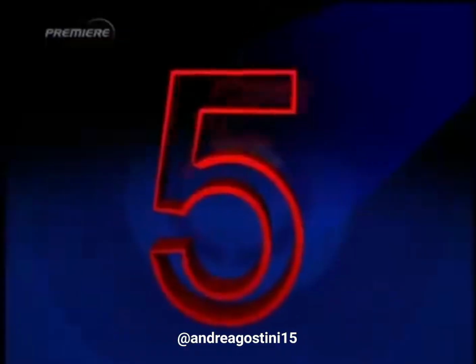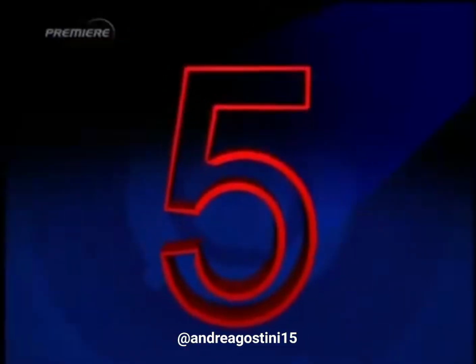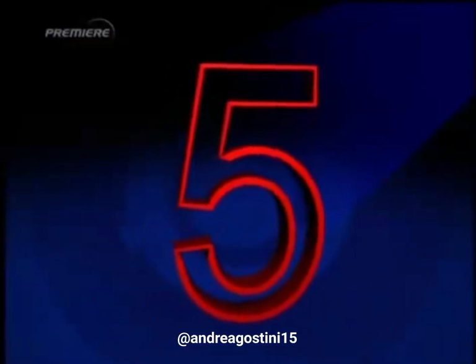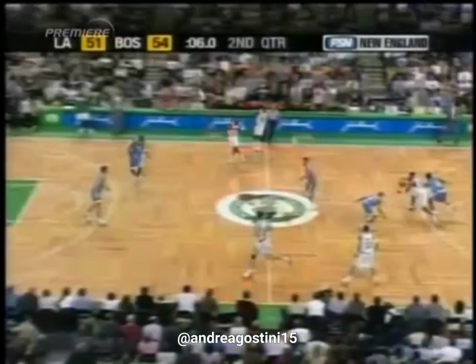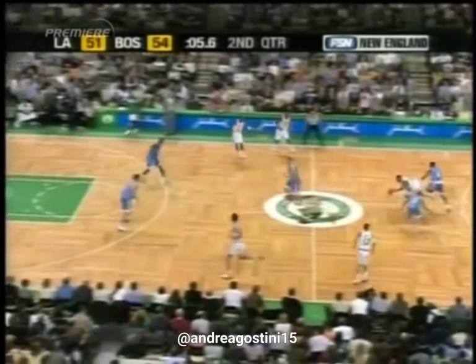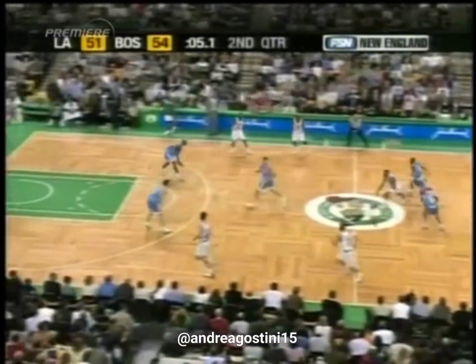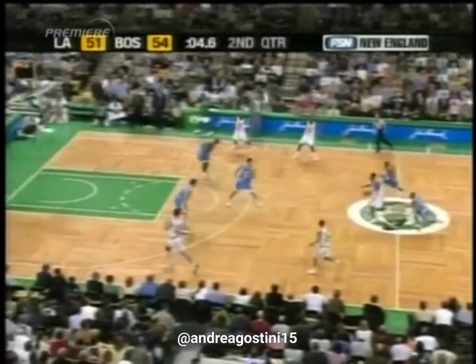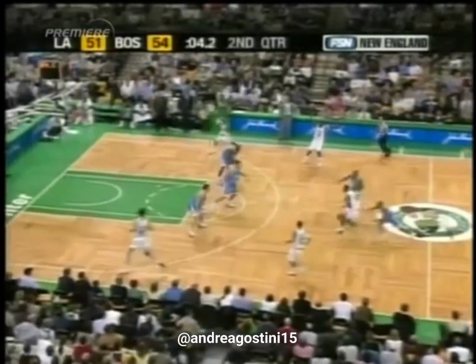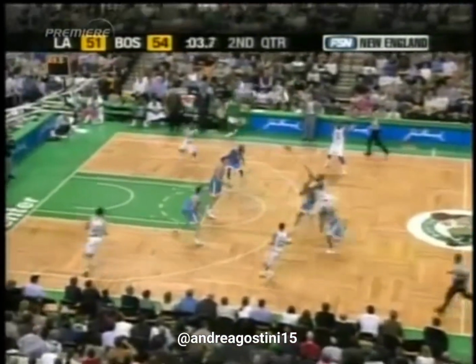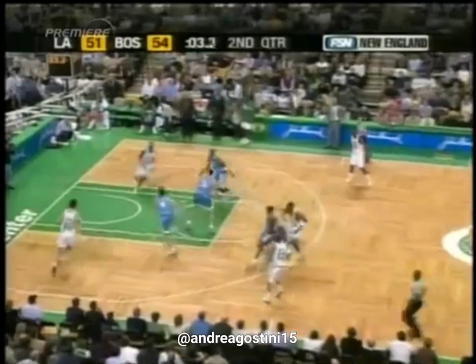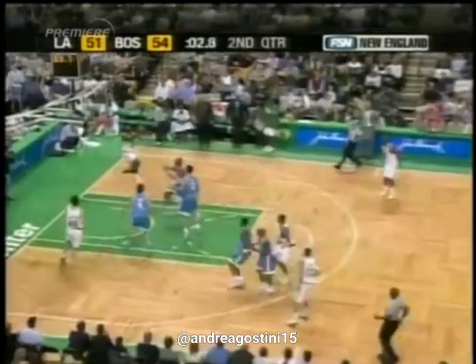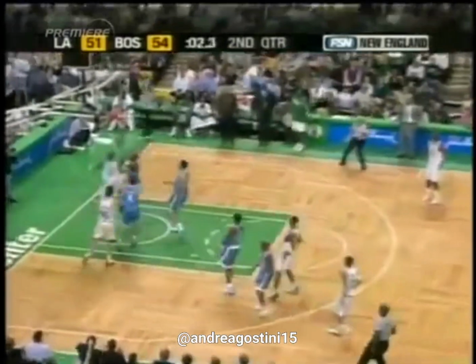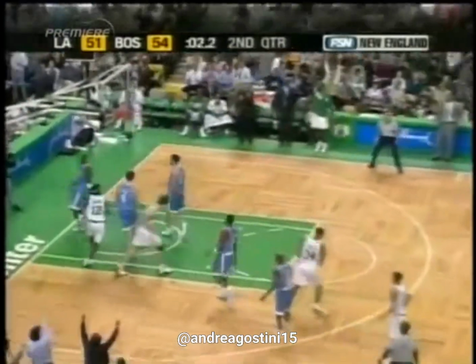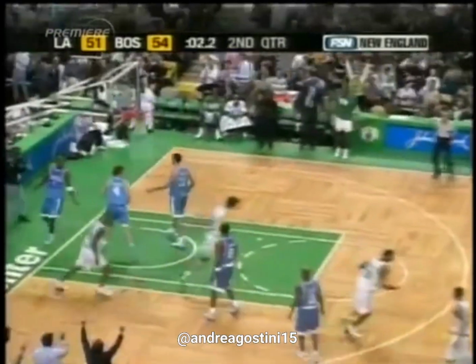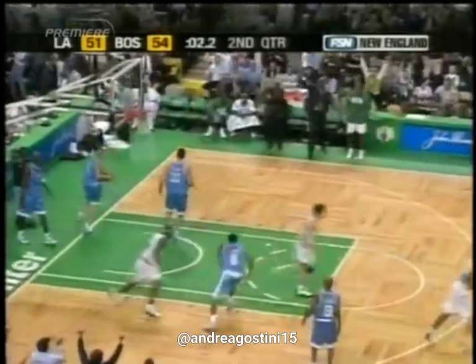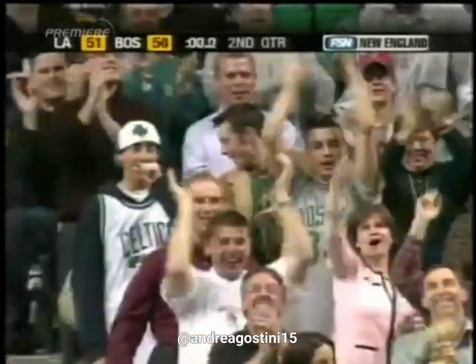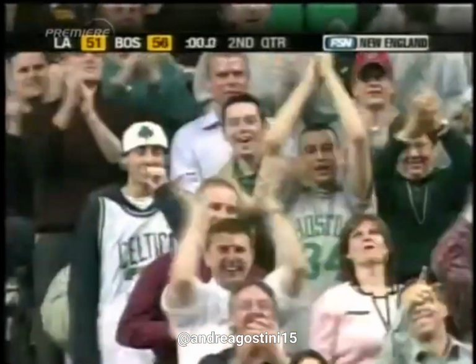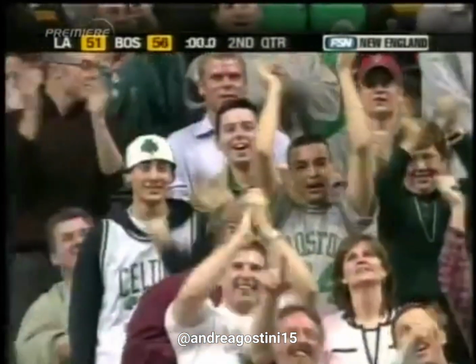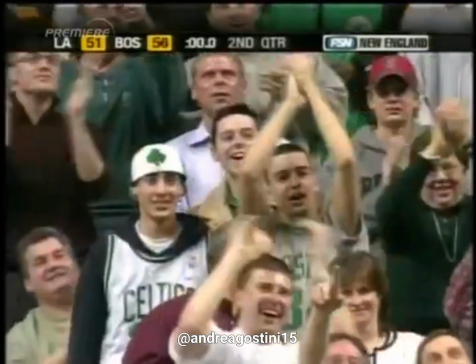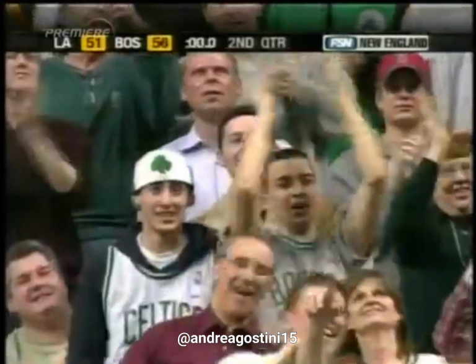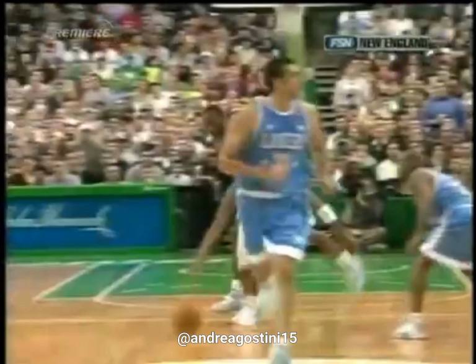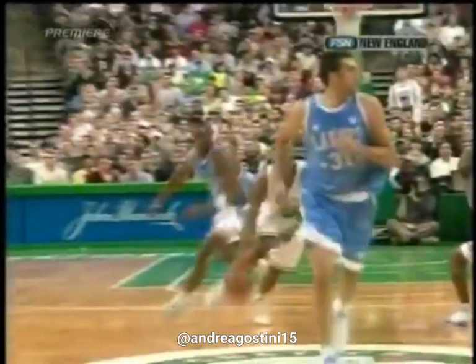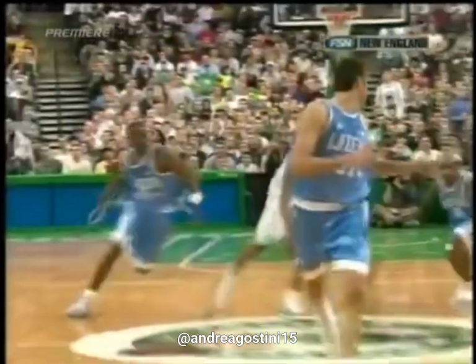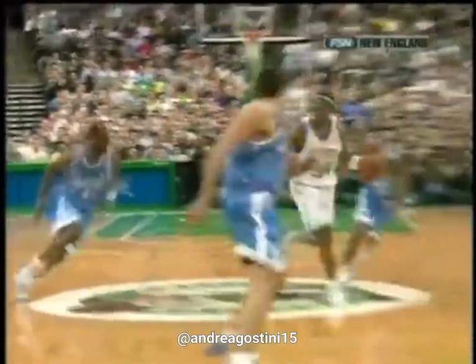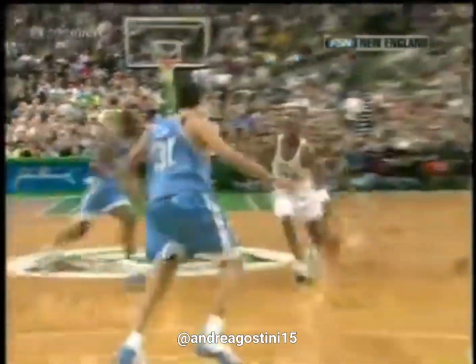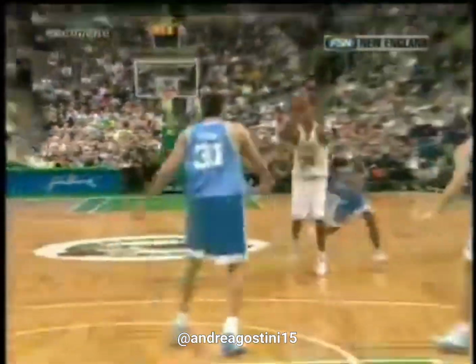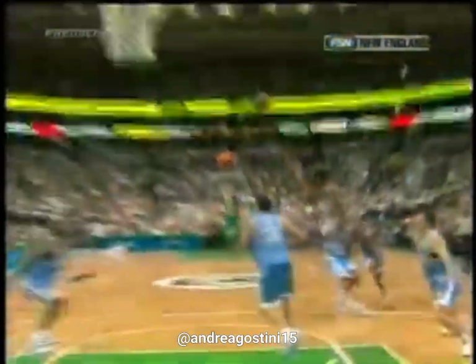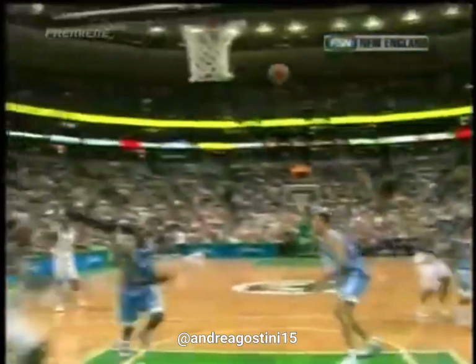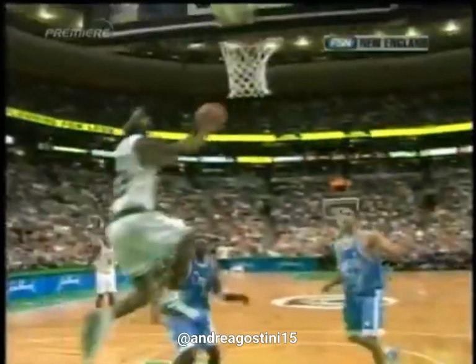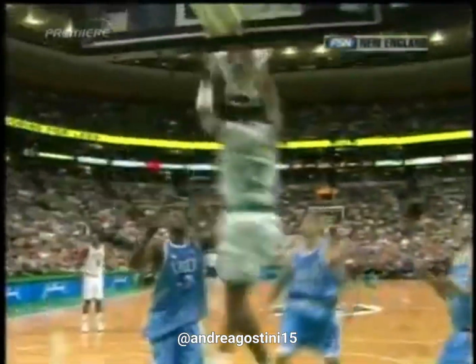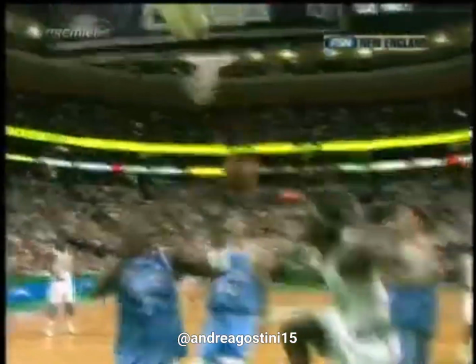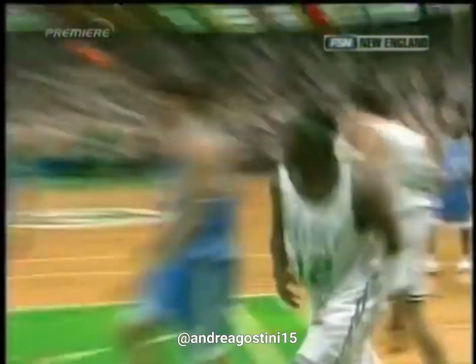And five, Paul Pierce gets the pass off and Ricky Davis does the rest. Nice play! So great! It's sent by Paul Pierce! Ricky Davis with 19 first-half points.